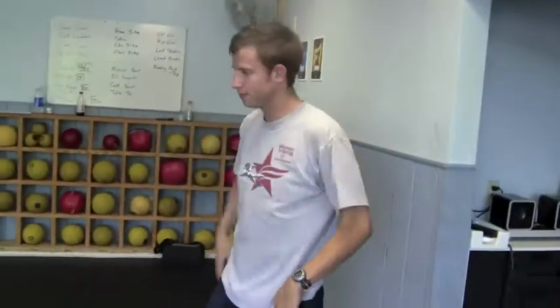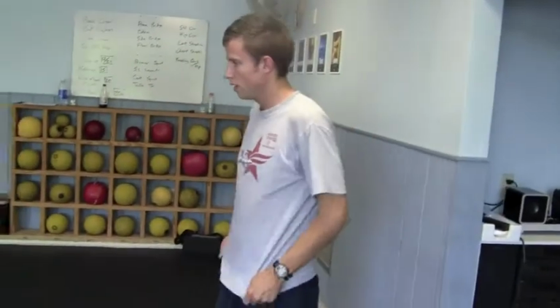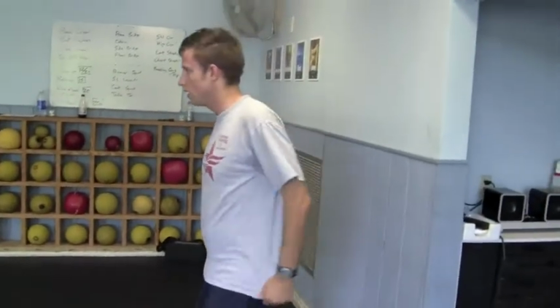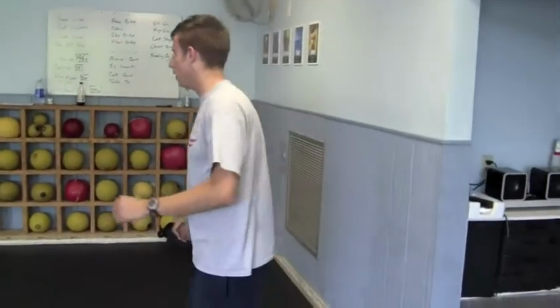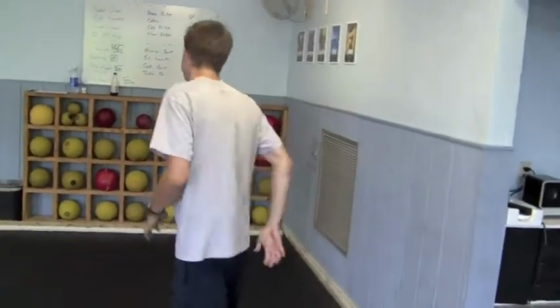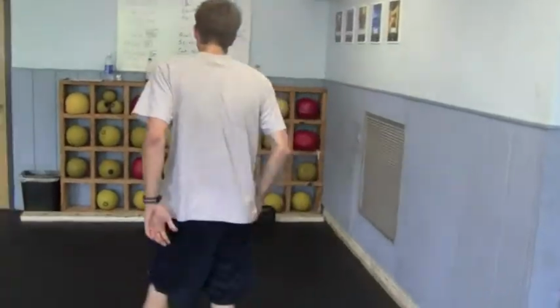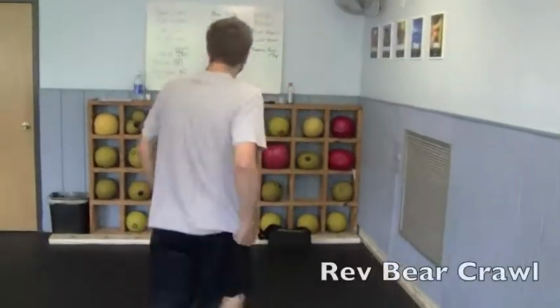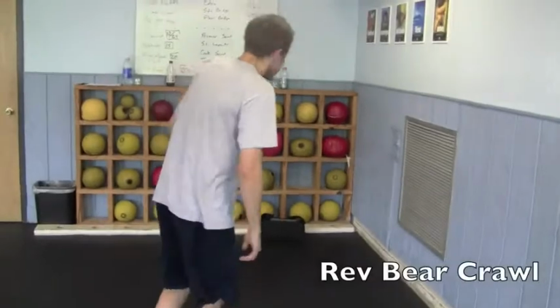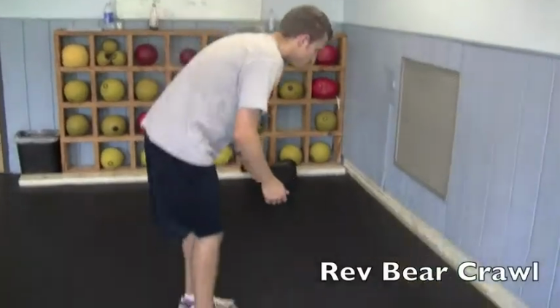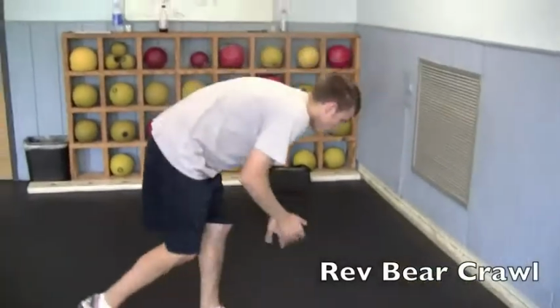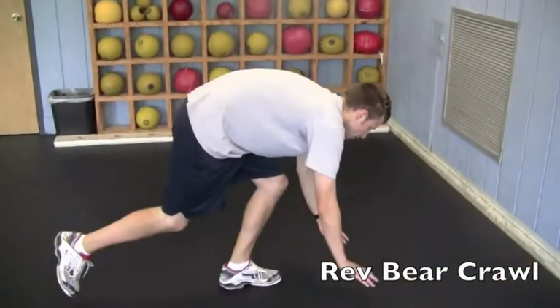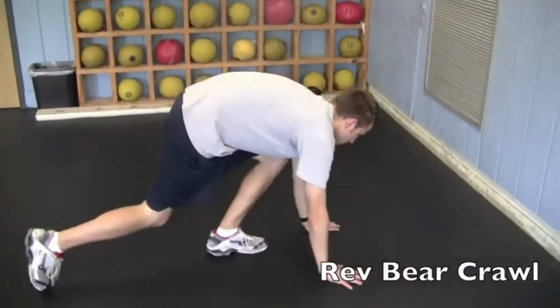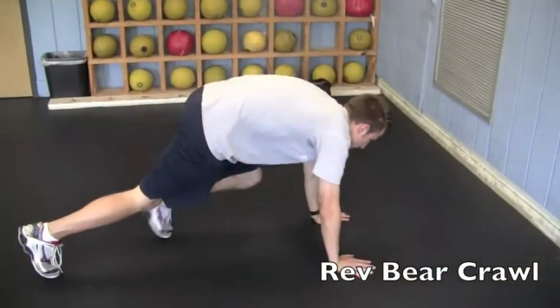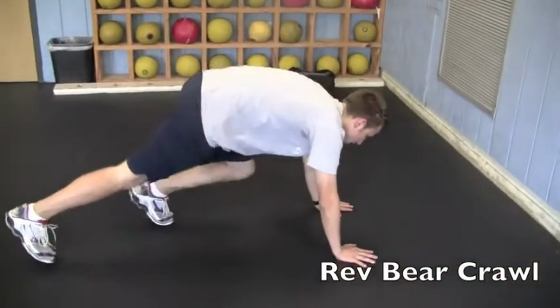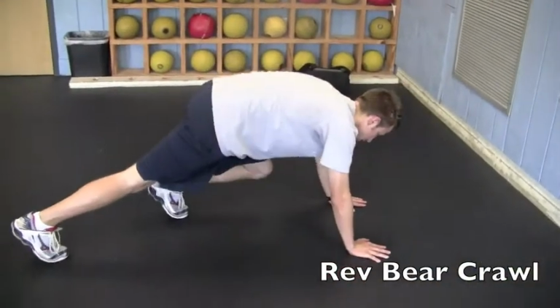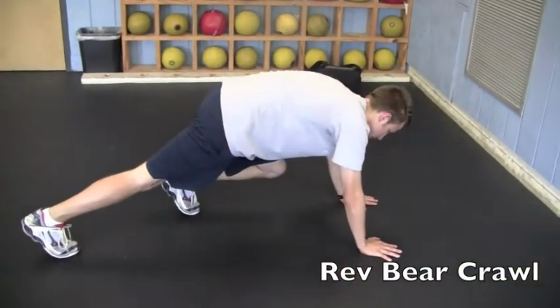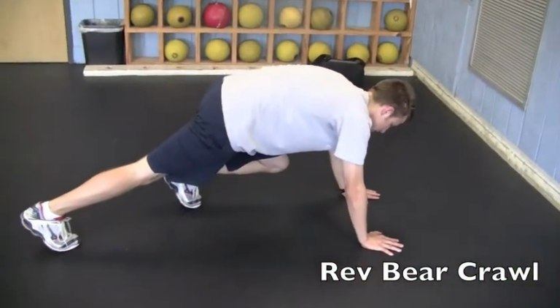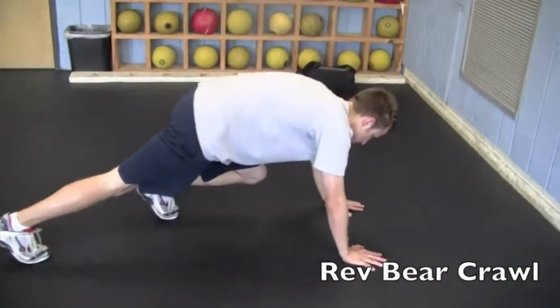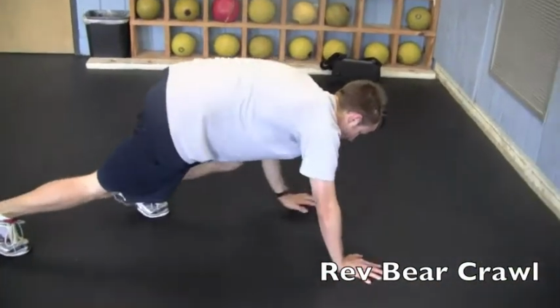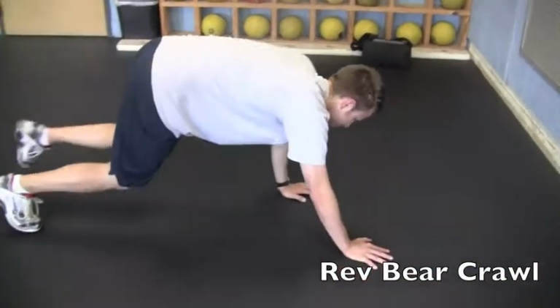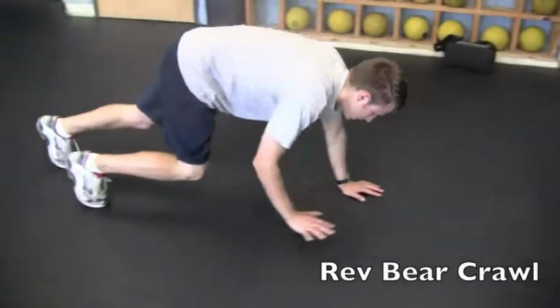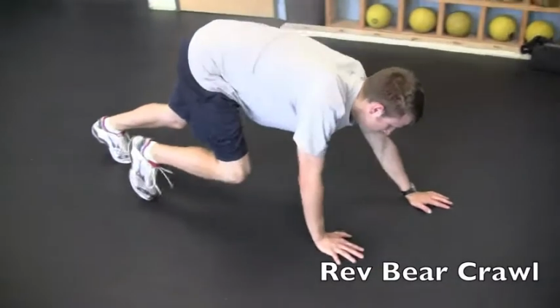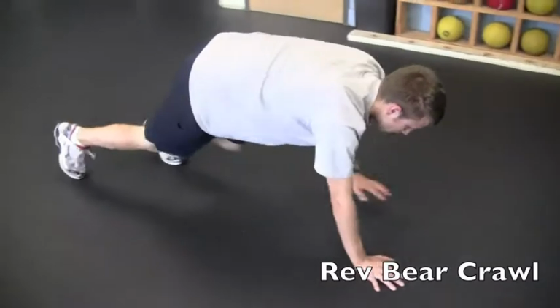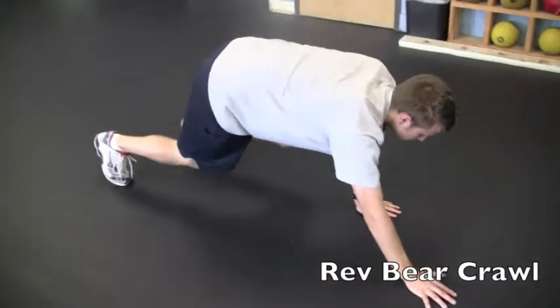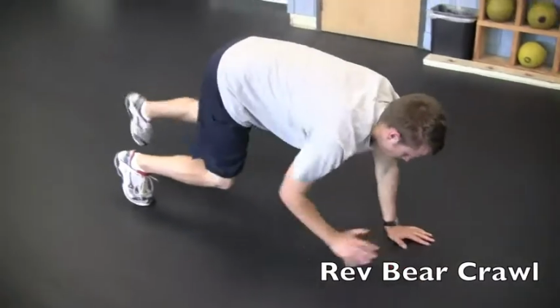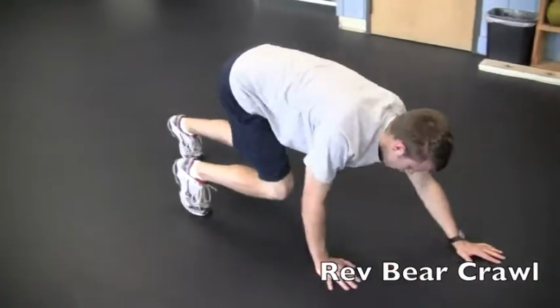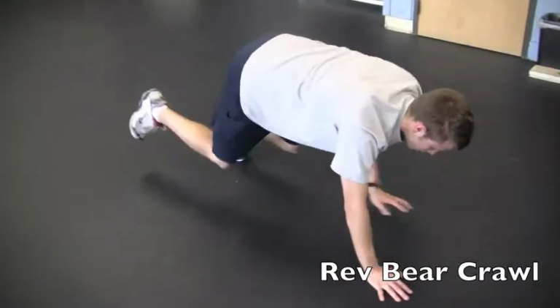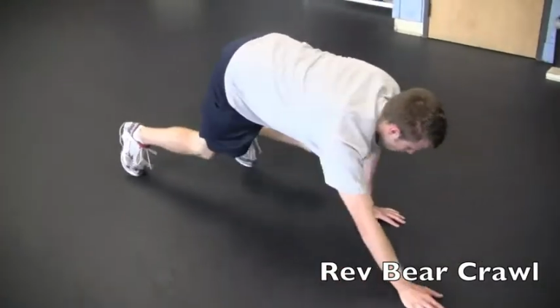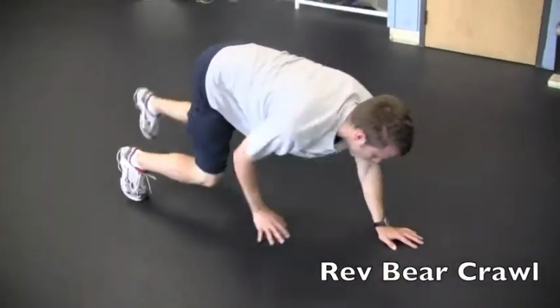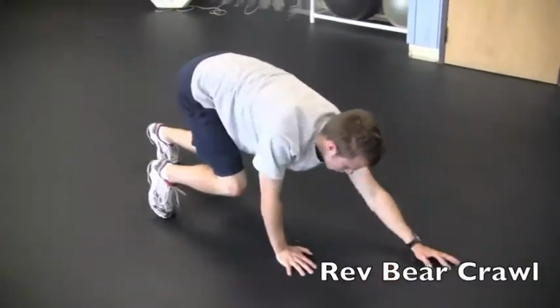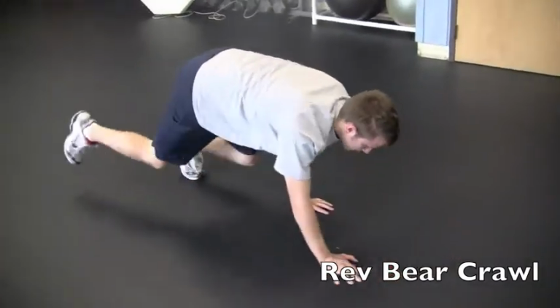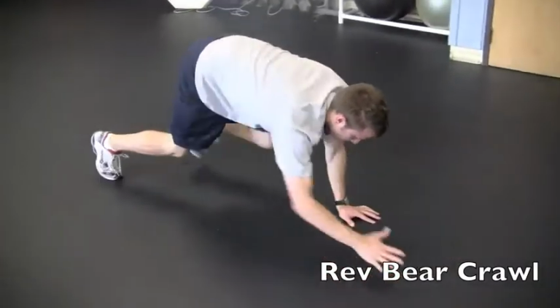Reverse bear crawl. Now with the reverse bear crawl, you want to keep the same posture as the regular bear crawl, just adding some coordination elements to it.